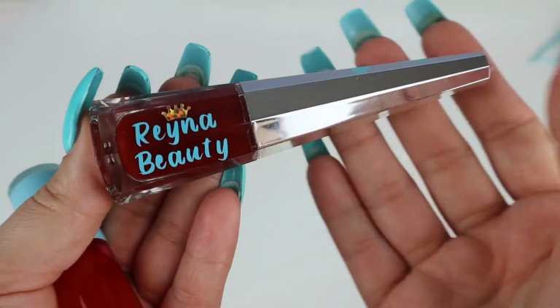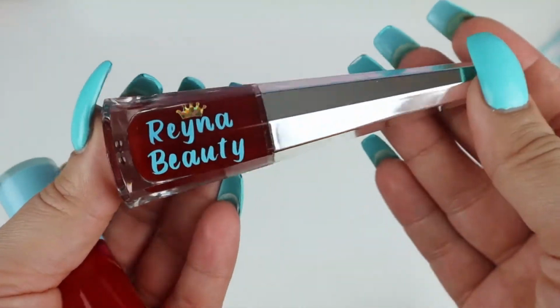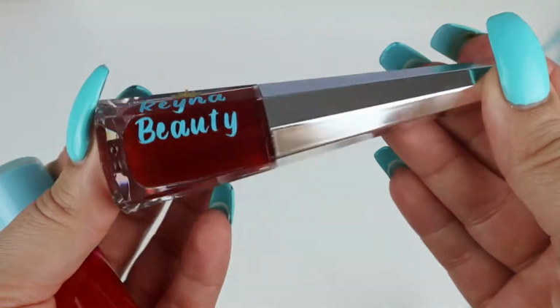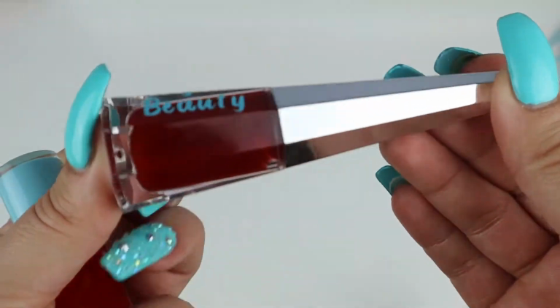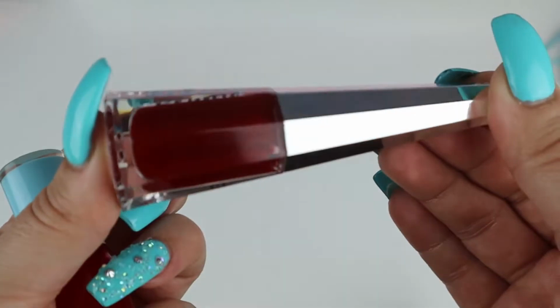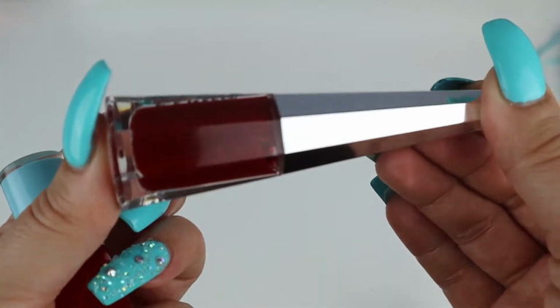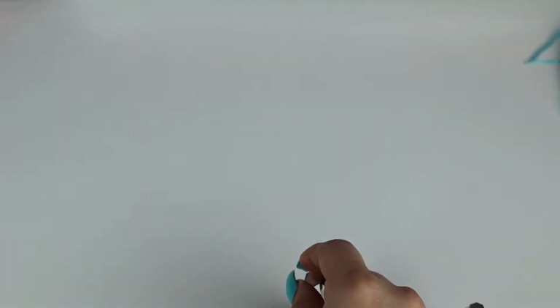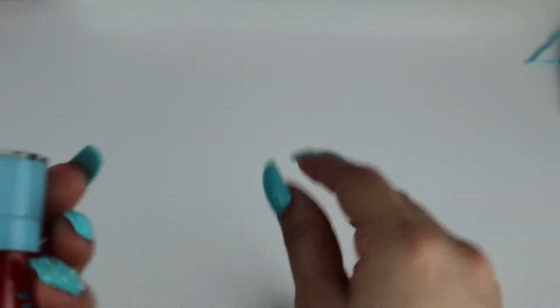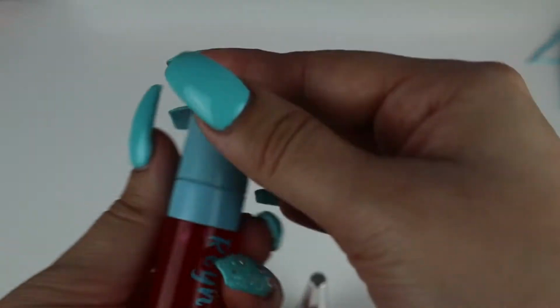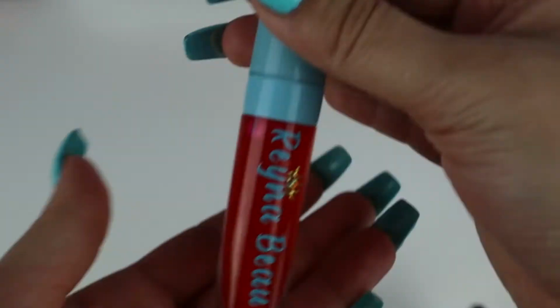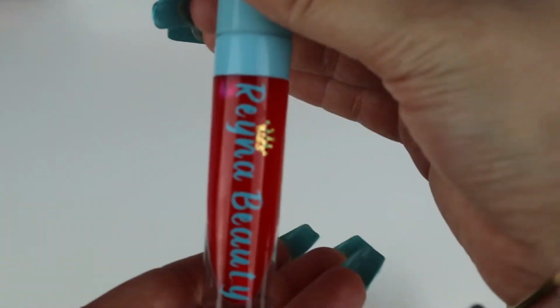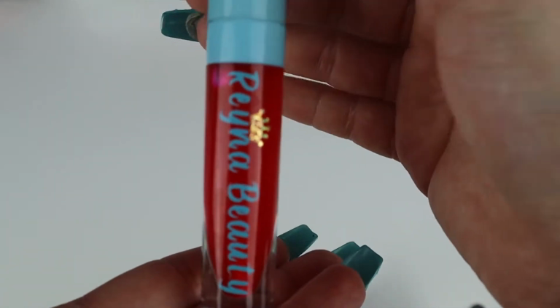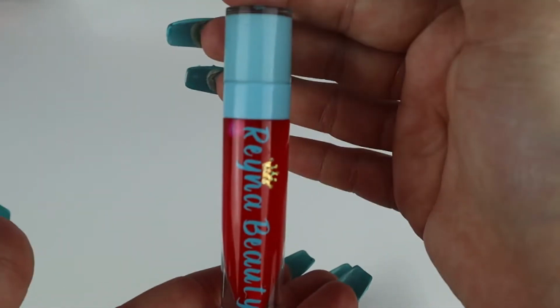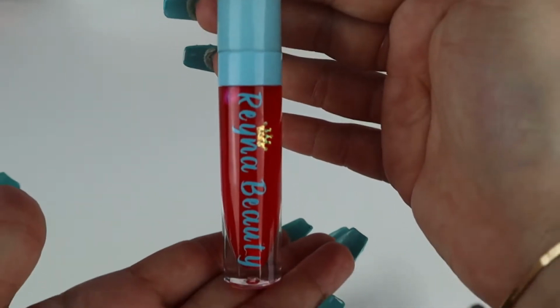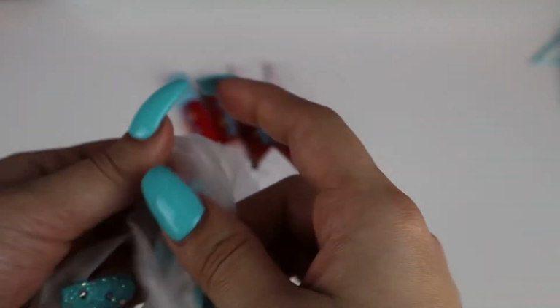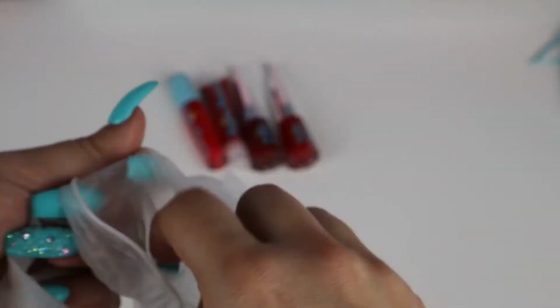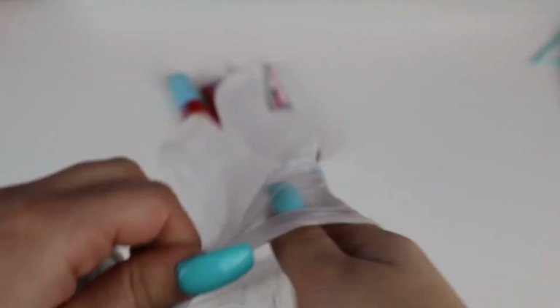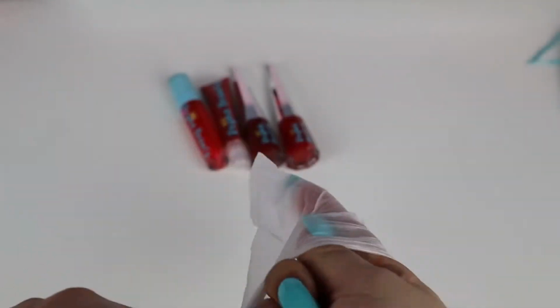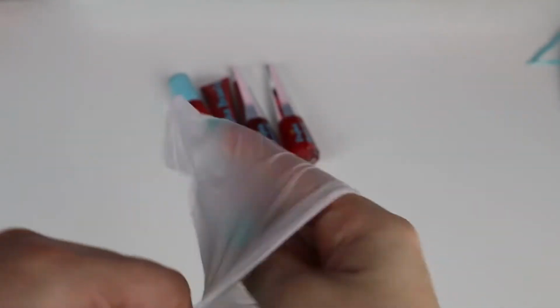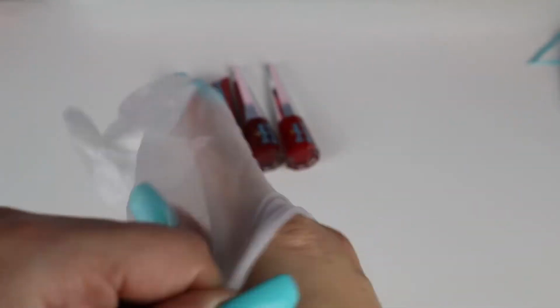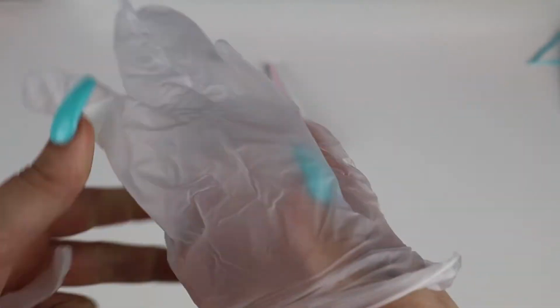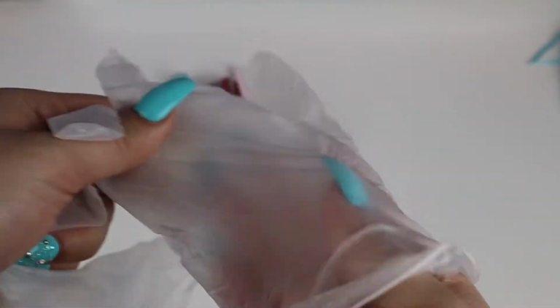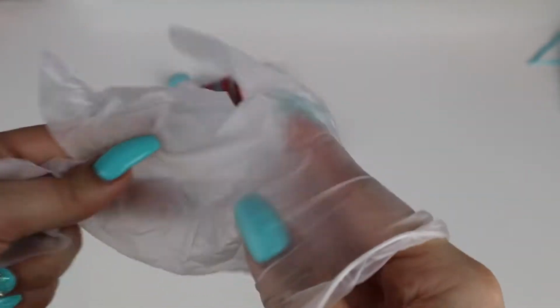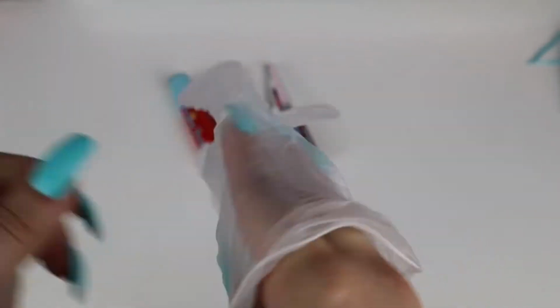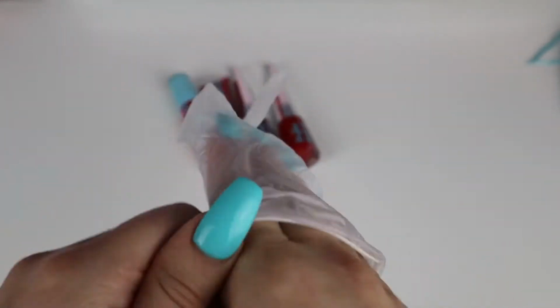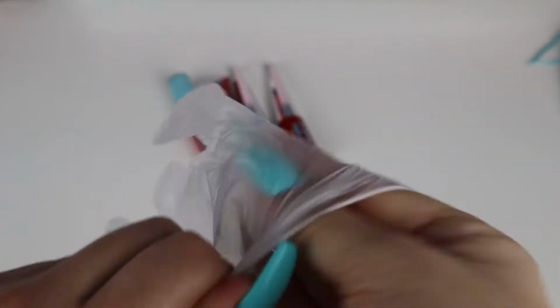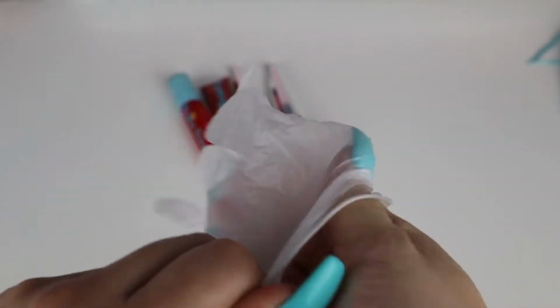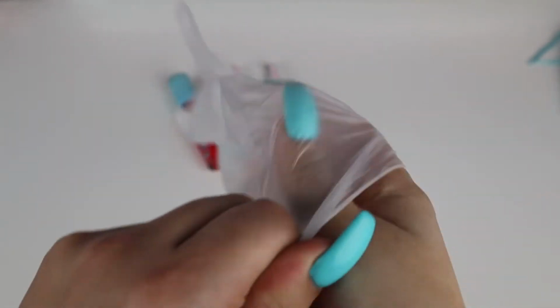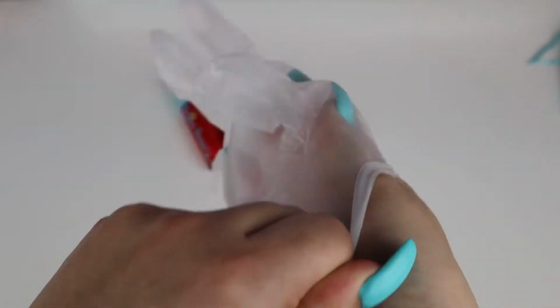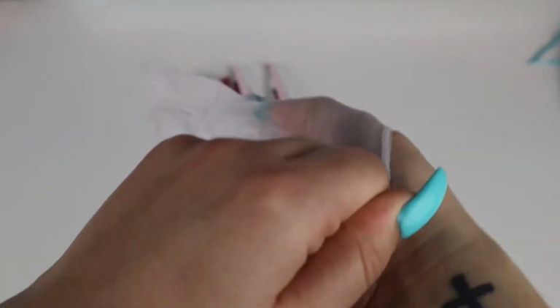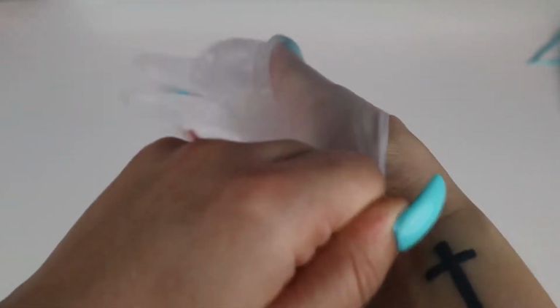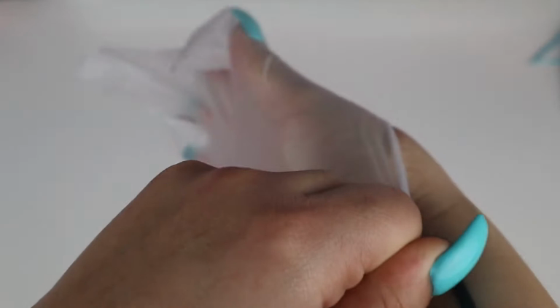We have Autumn, which is an orange-toned red, and then we have our best seller Ruby. Now I'm going to quickly put on some gloves and sanitize the lip glosses so I can package them.